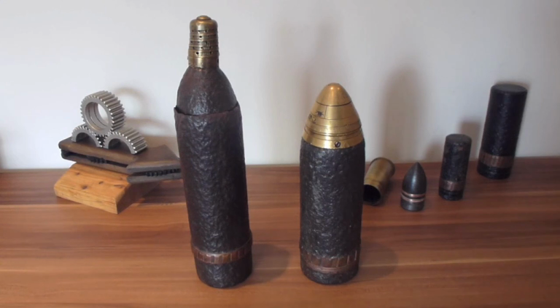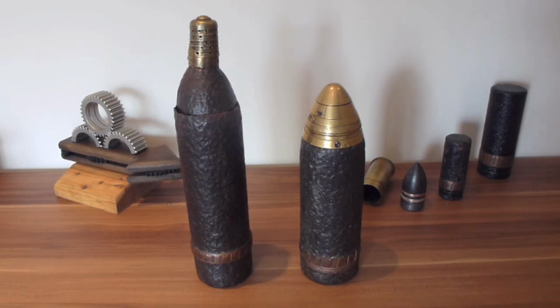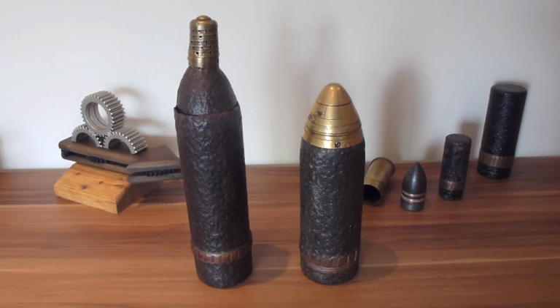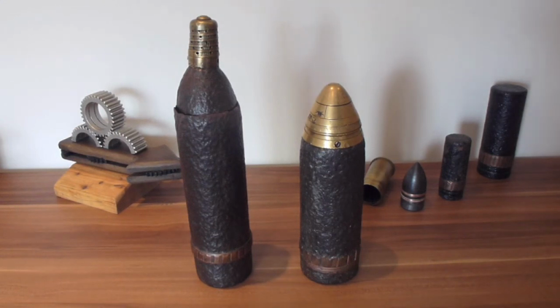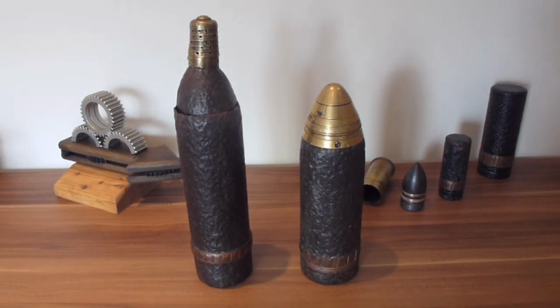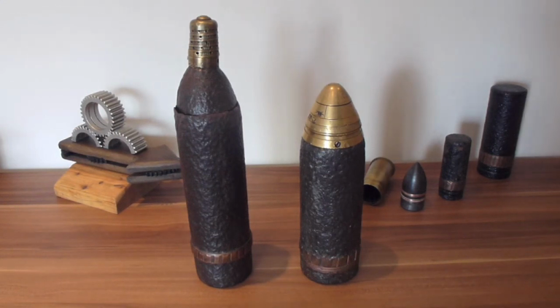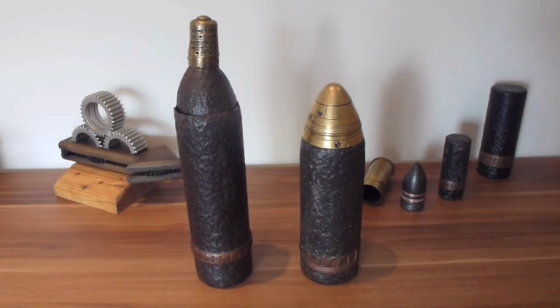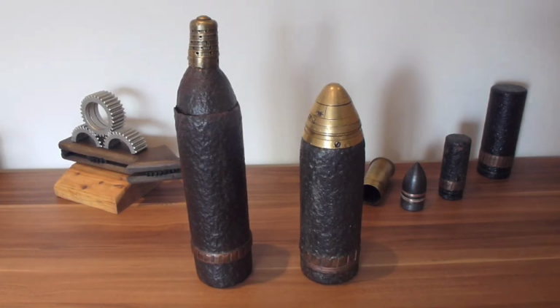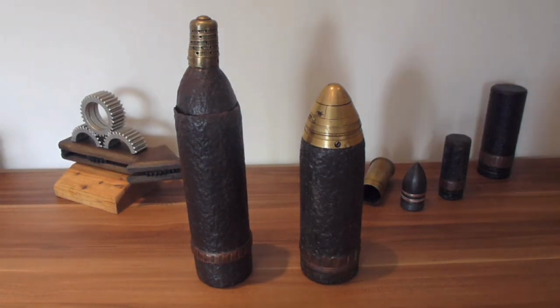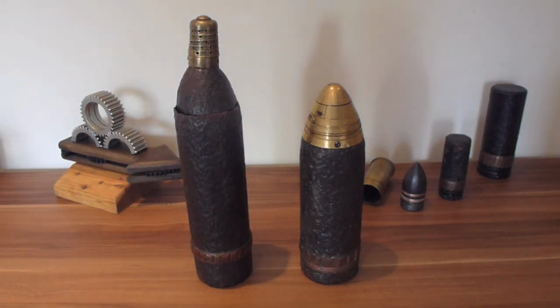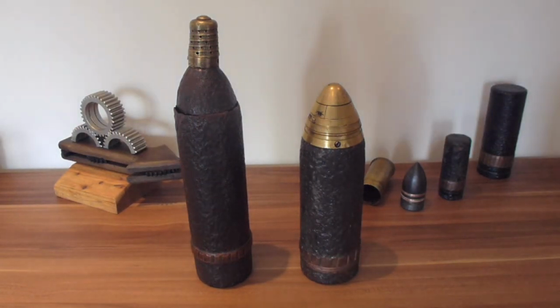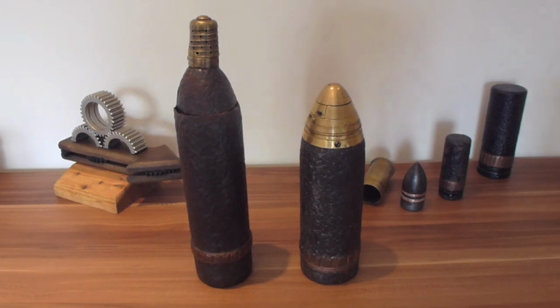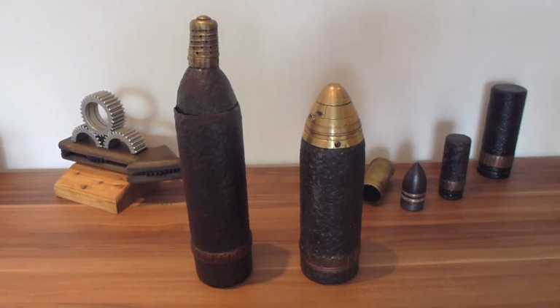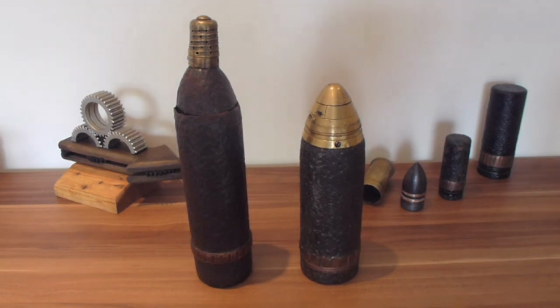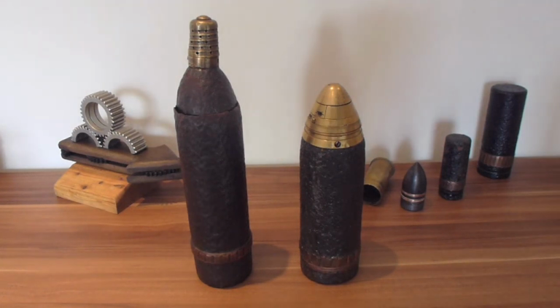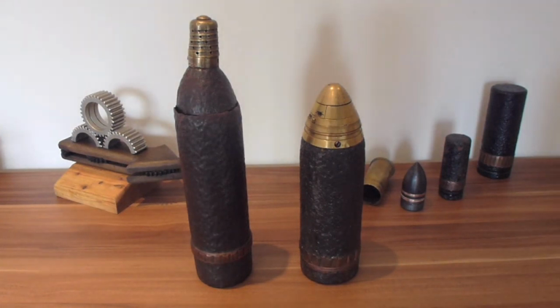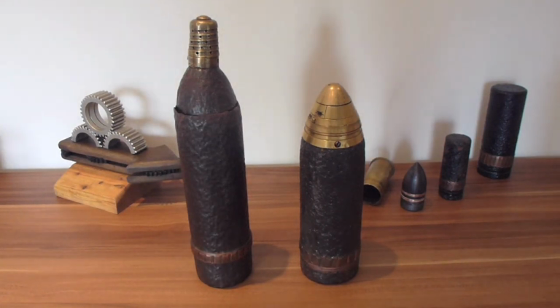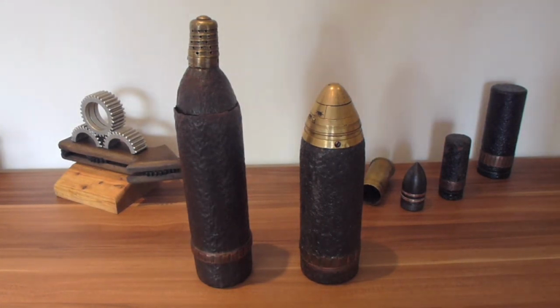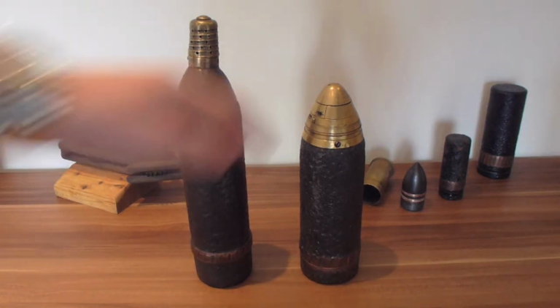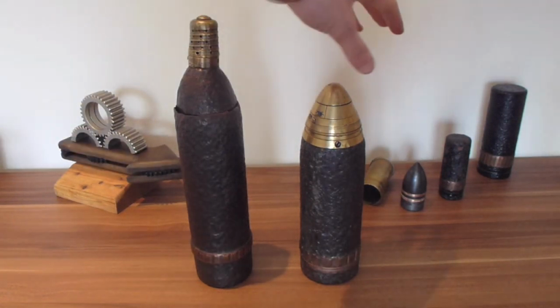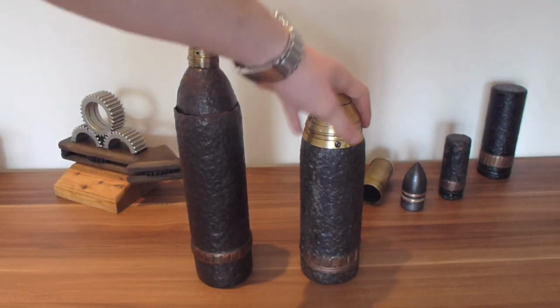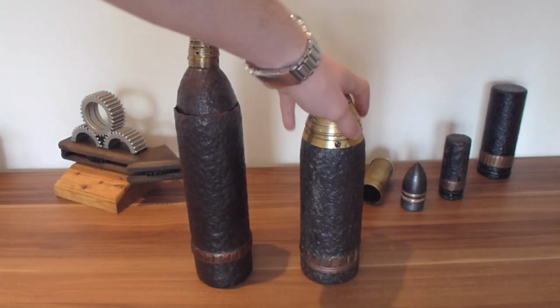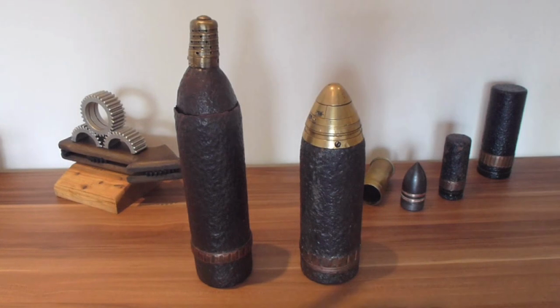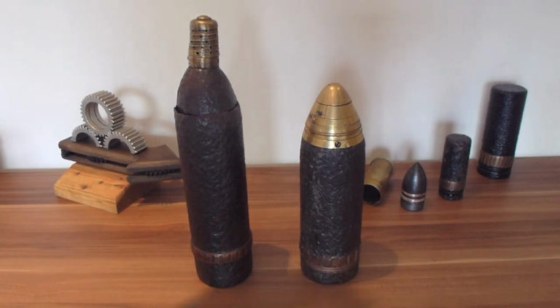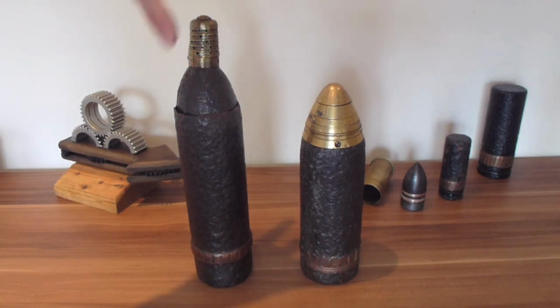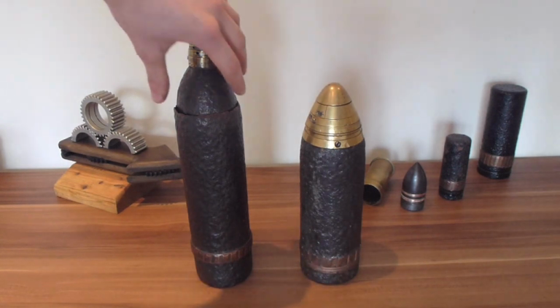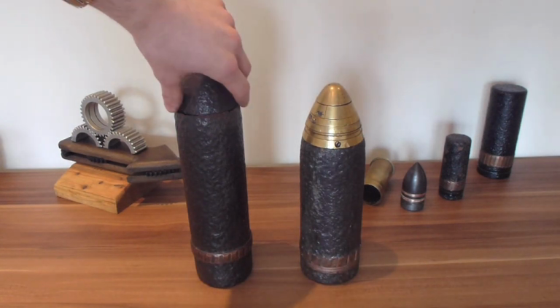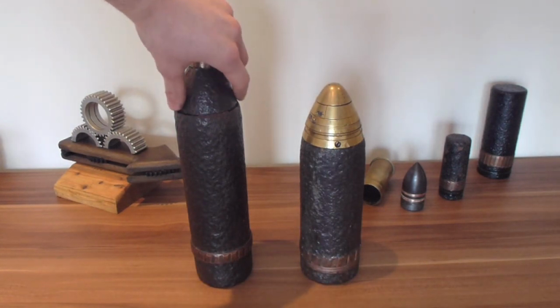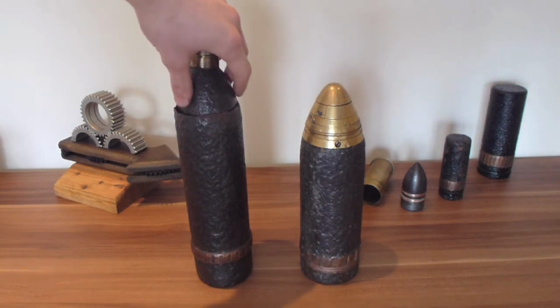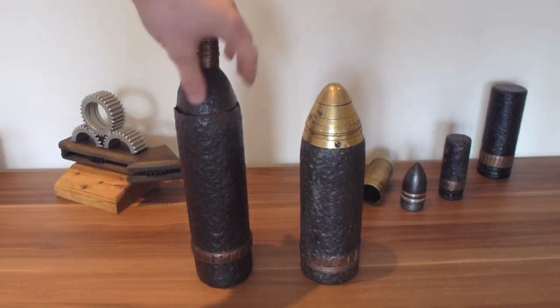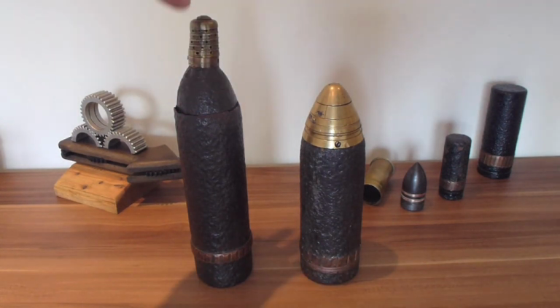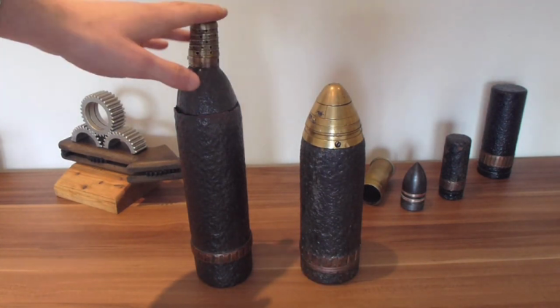What's up YouTube, today we've got a pretty good video explaining the difference between a British 75mm, which is this one, and a French 75mm shell, which is this one.